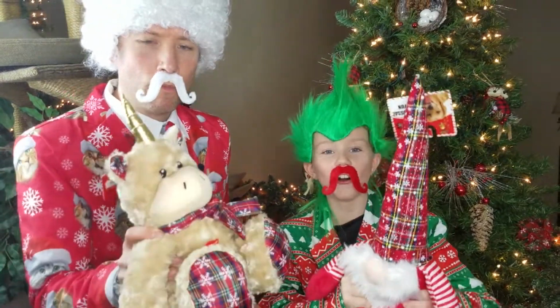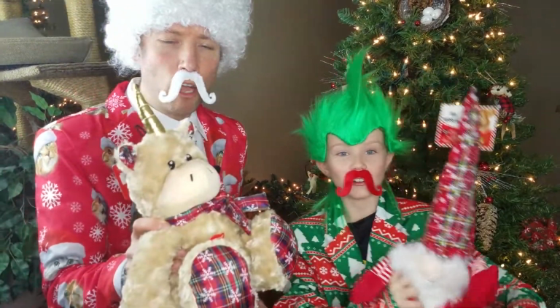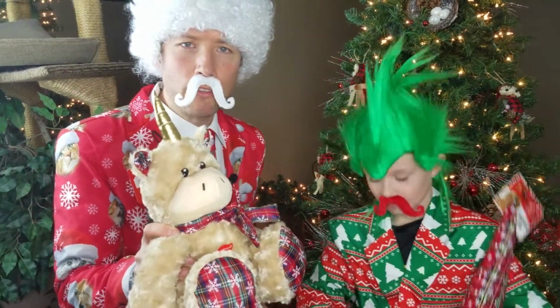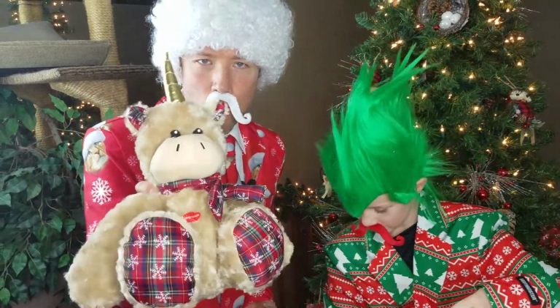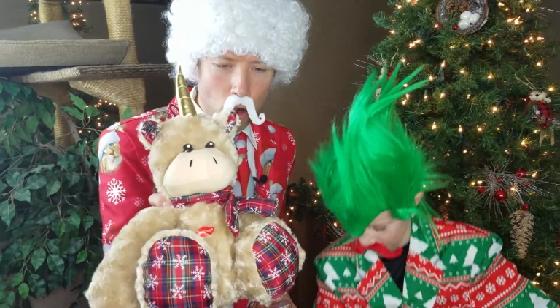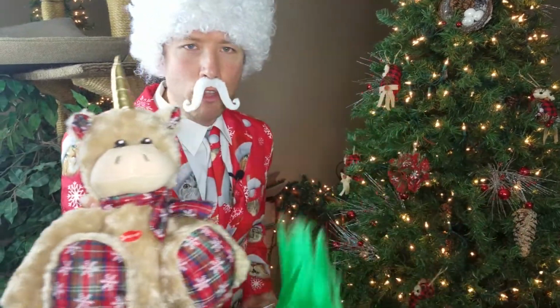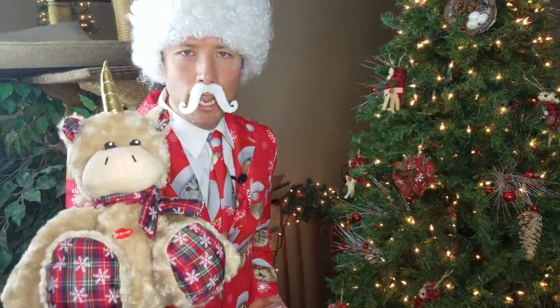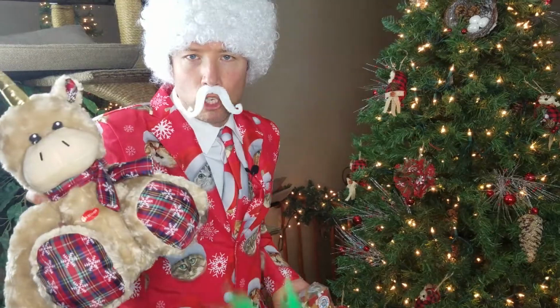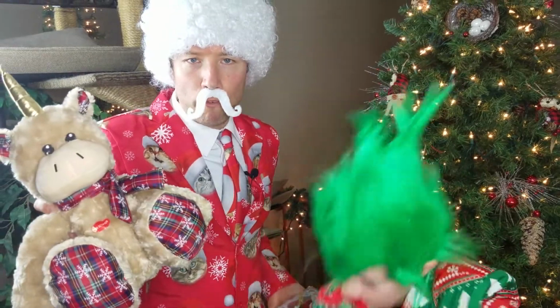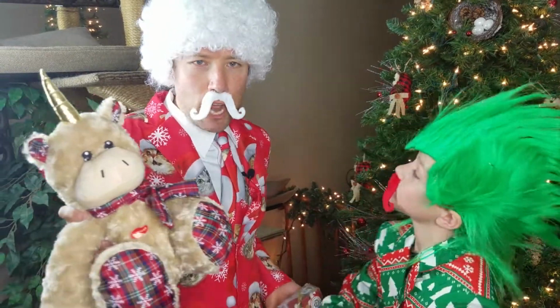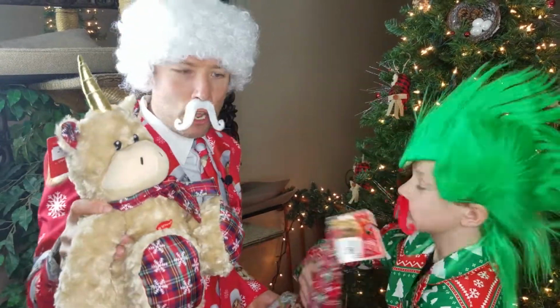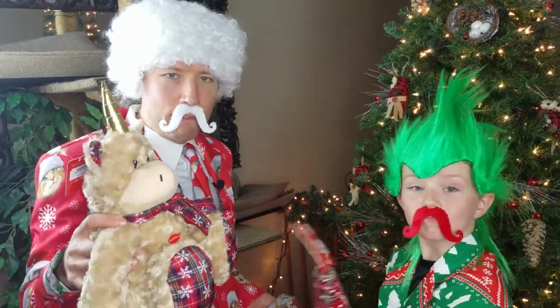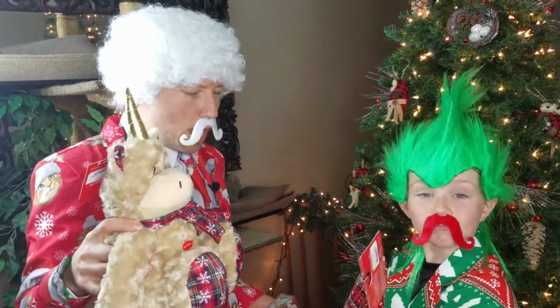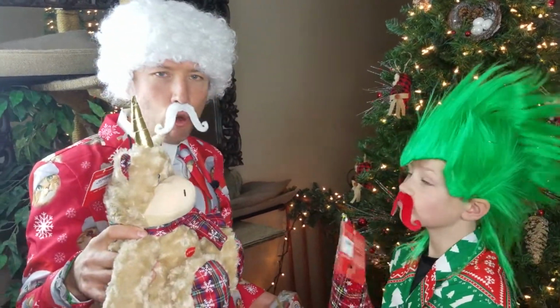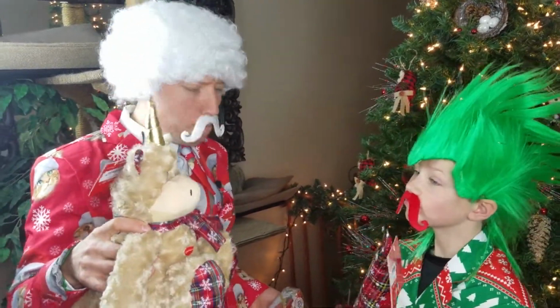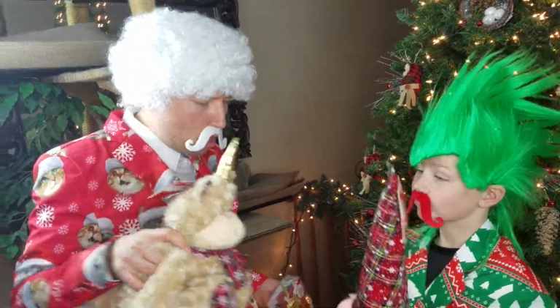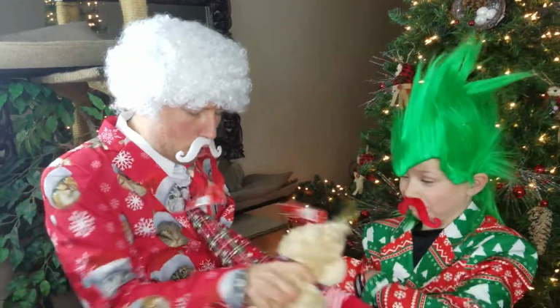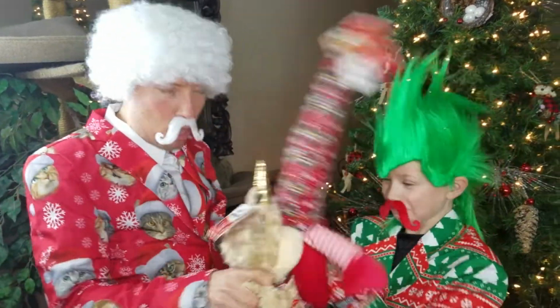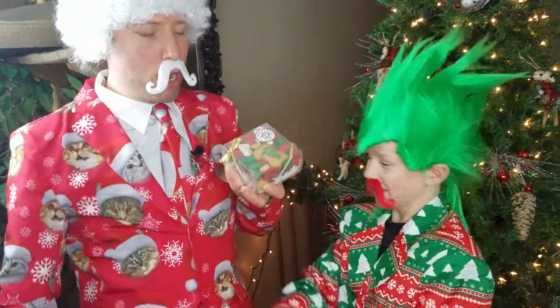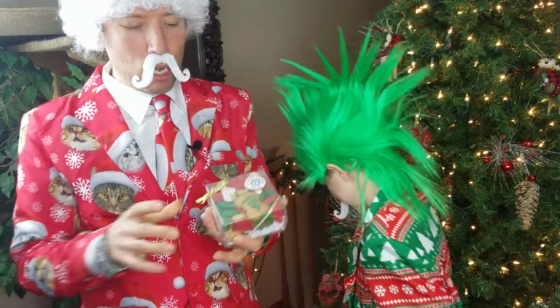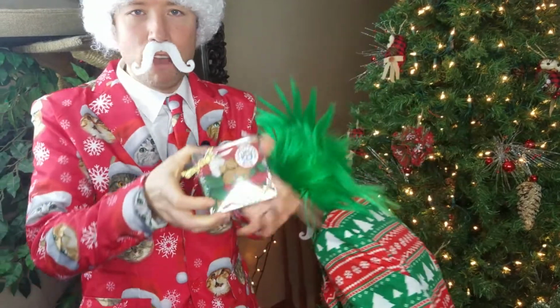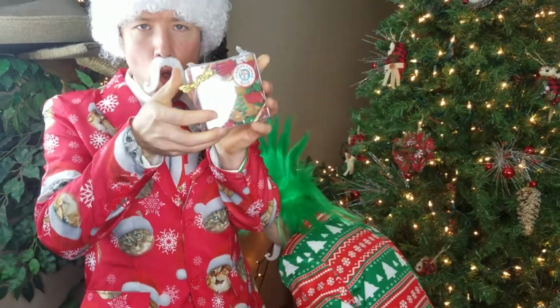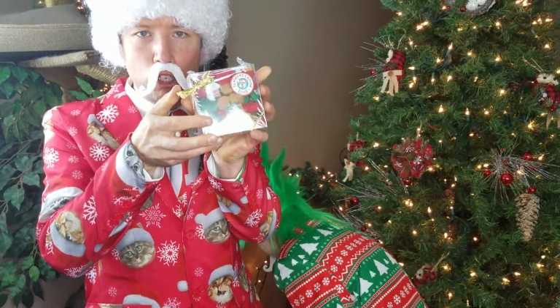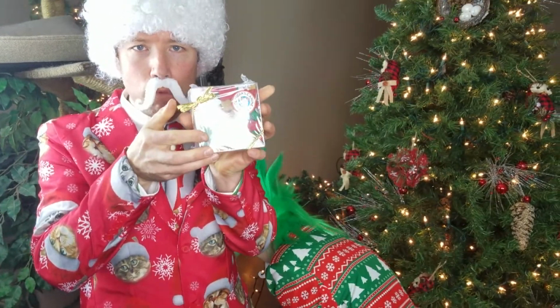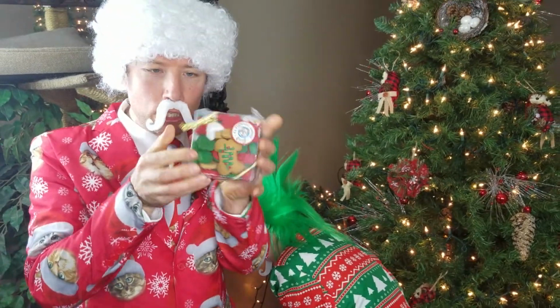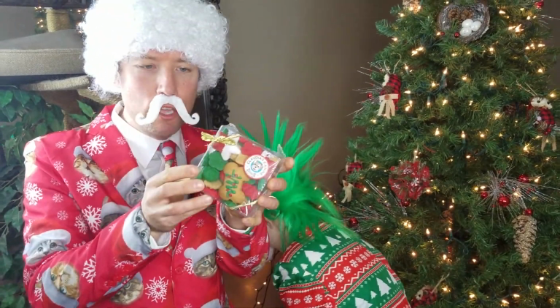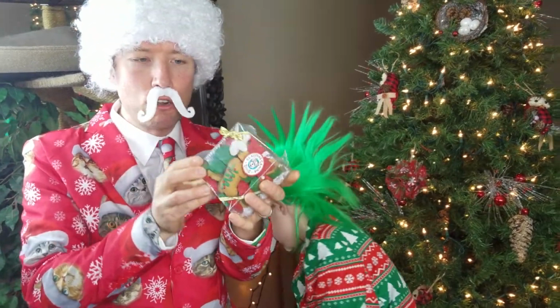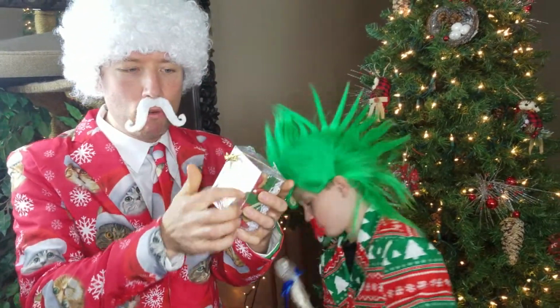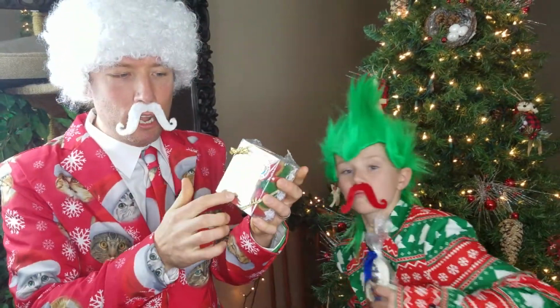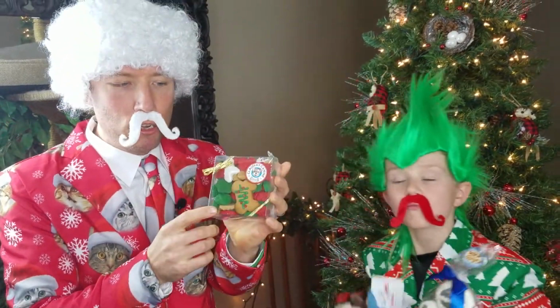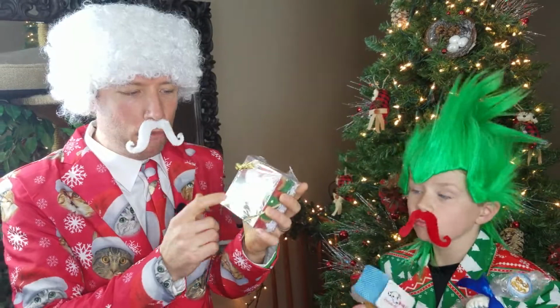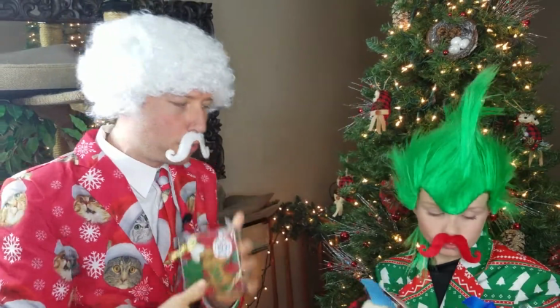I've also got this unicorn, and the cool thing is, two for $15, you could even have a unicorn gnome battle. We also have more Treat Little Packs, and this is a great gift that you can give with a Christmas tree.